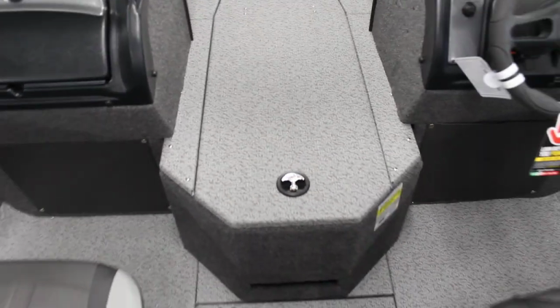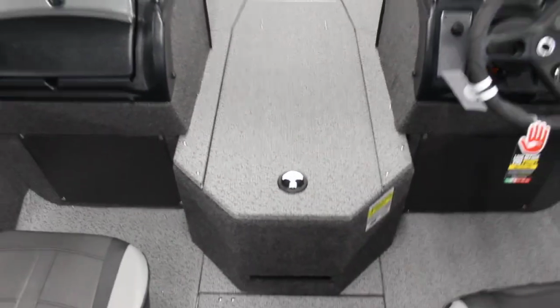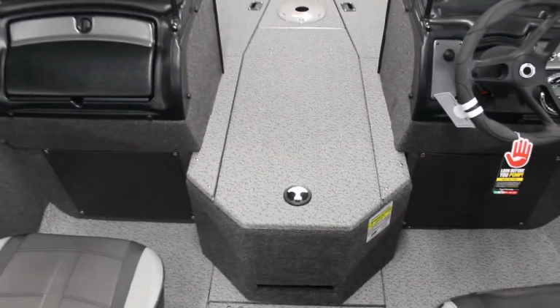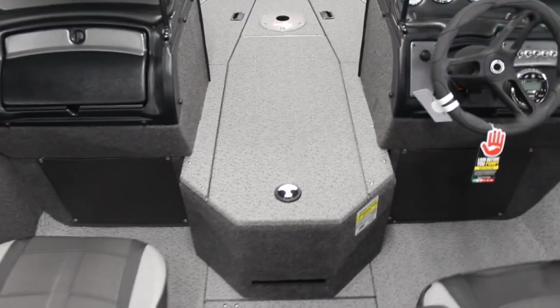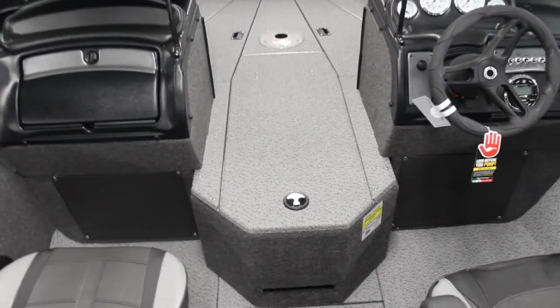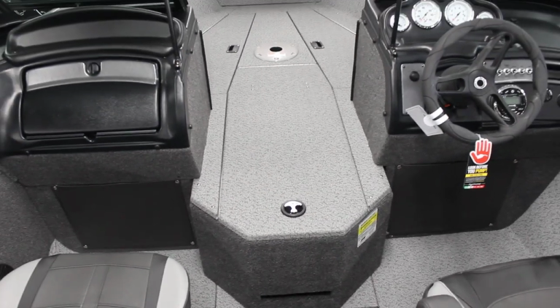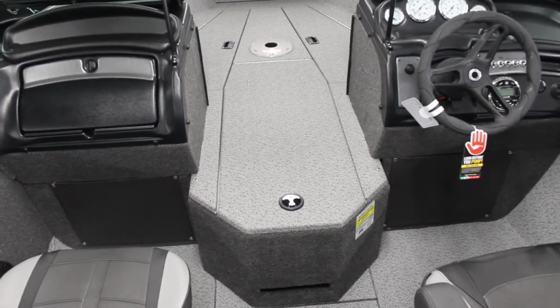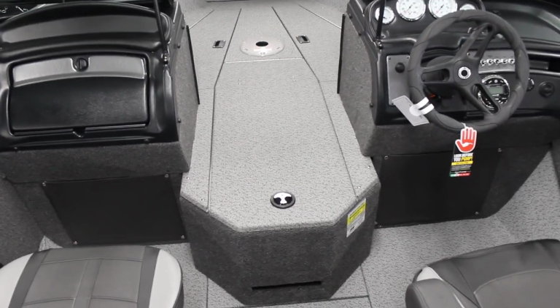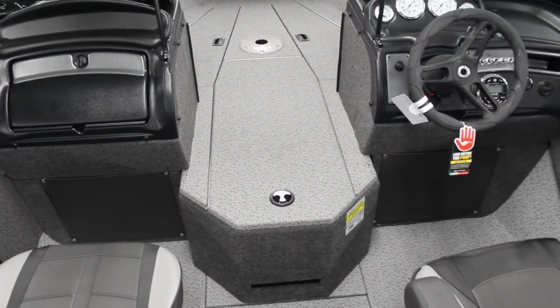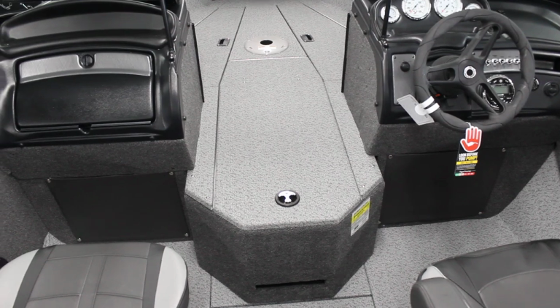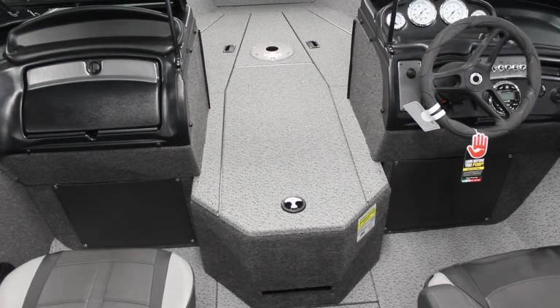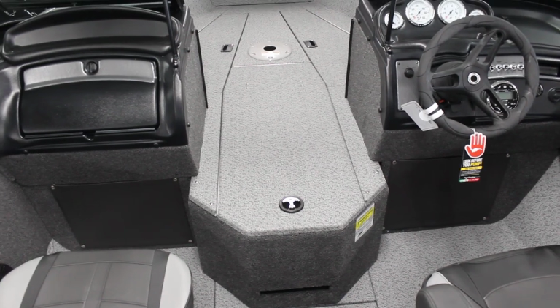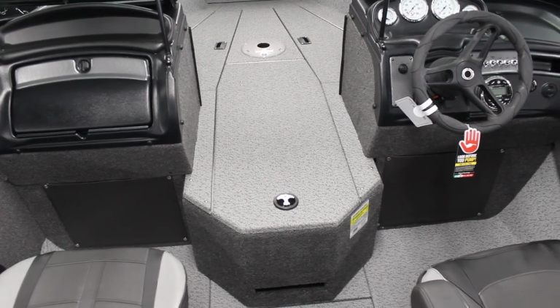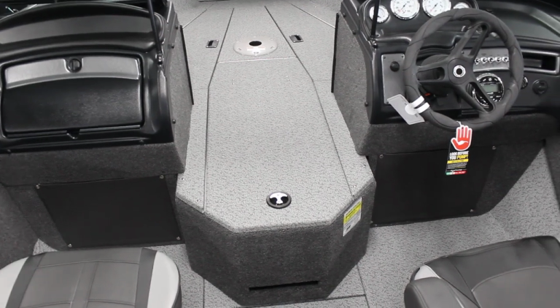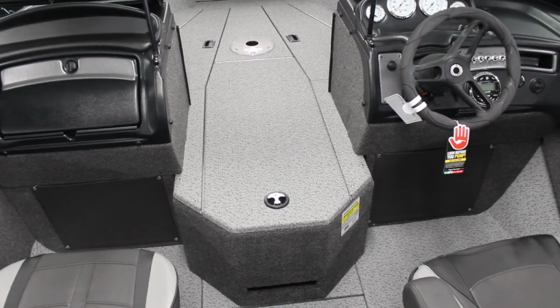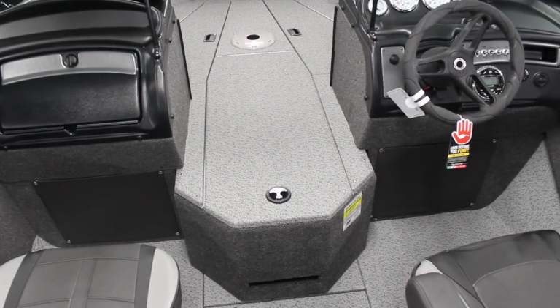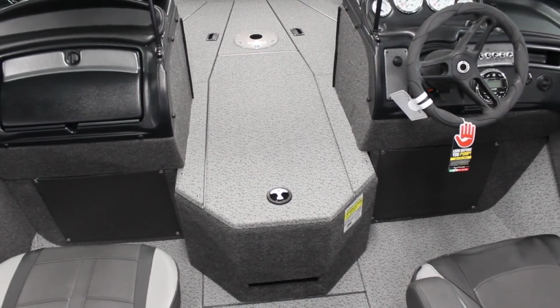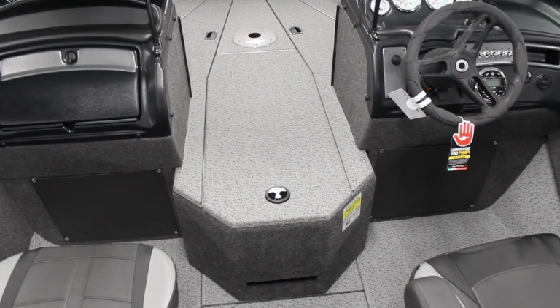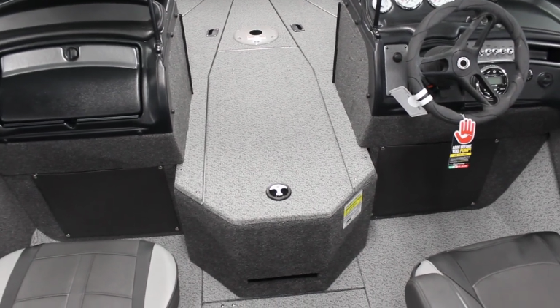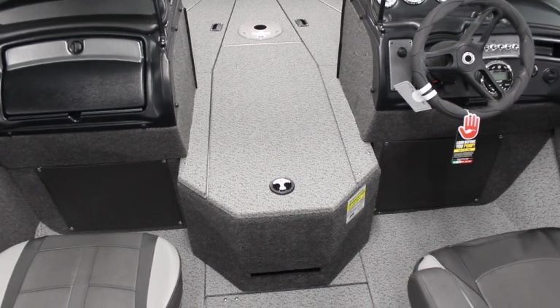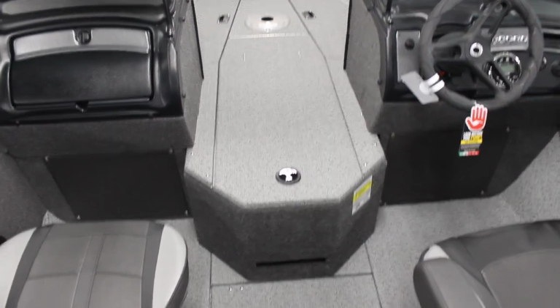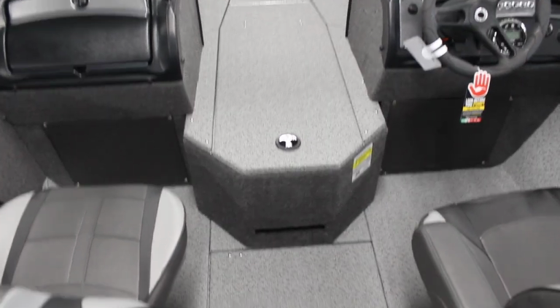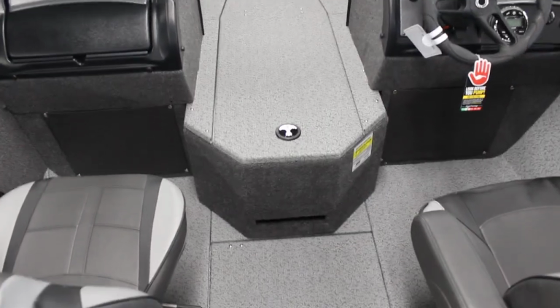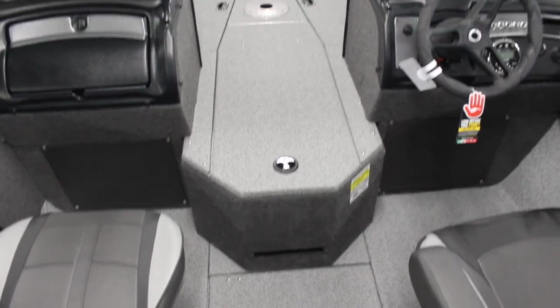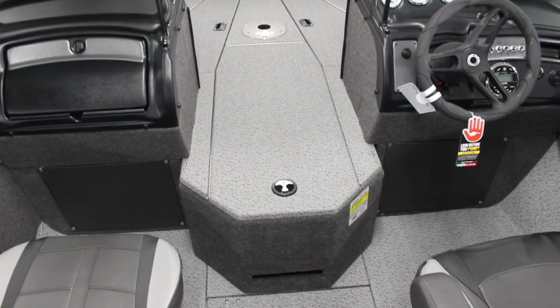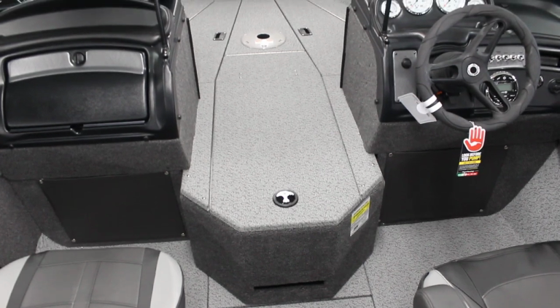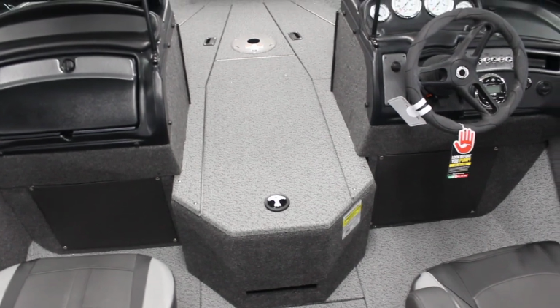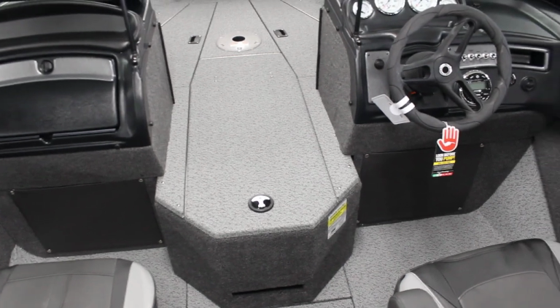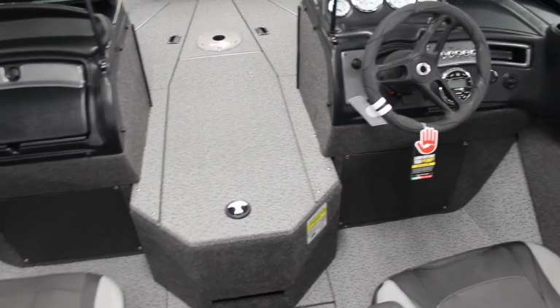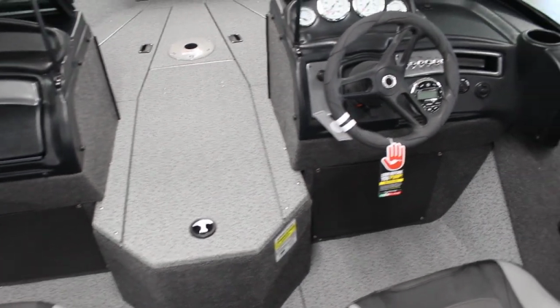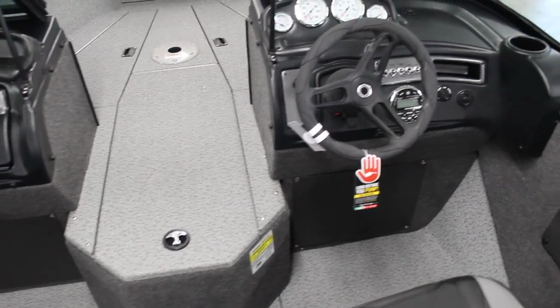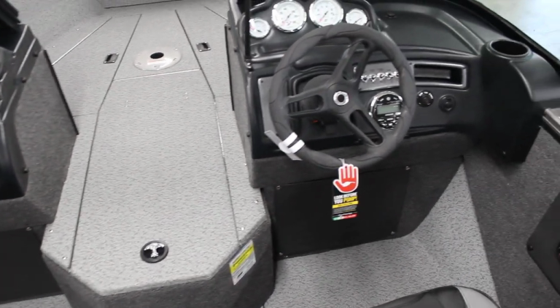Usually the boat is either going to have one or the other, but the Fisherman has enough storage for over 20 rods — 10 in the rod locker, 10 in the floor, and more in the sides, which we'll show you here in a second.